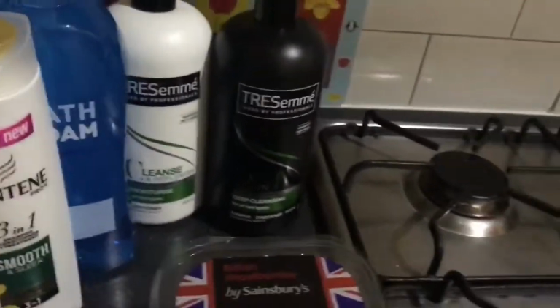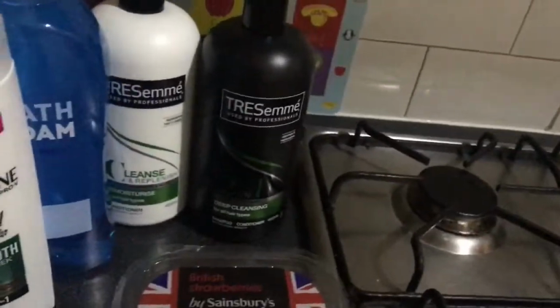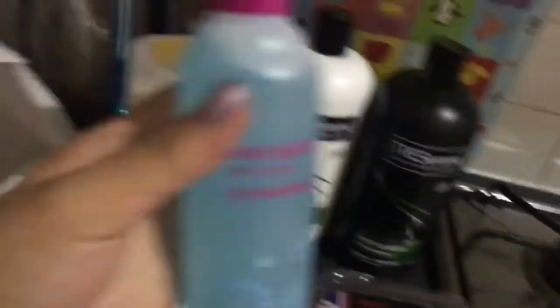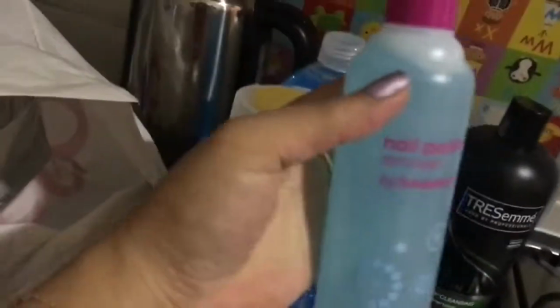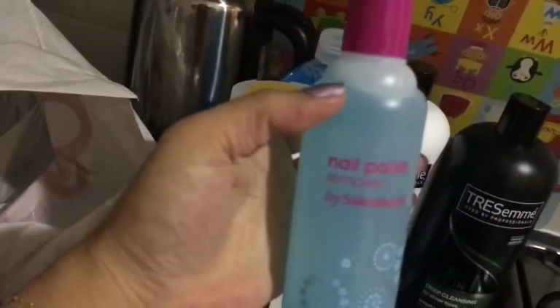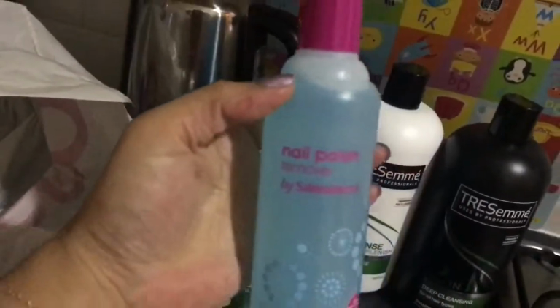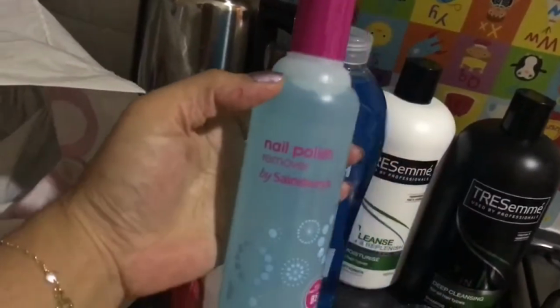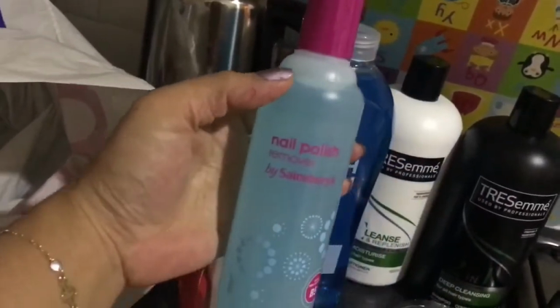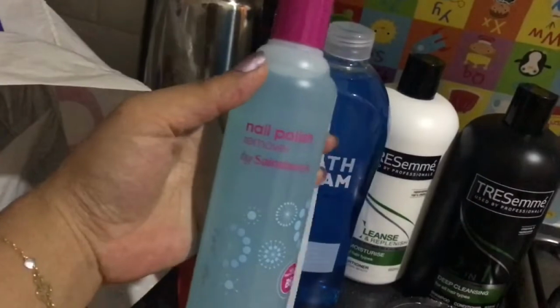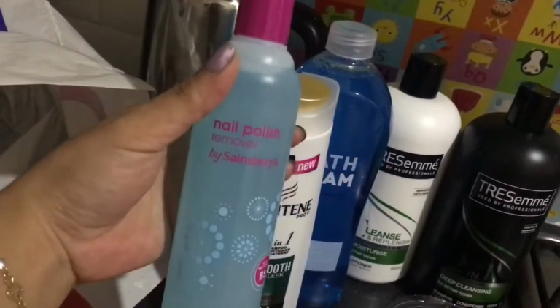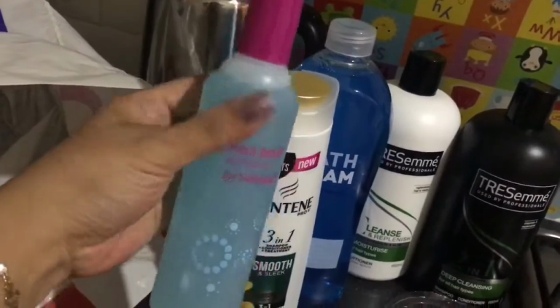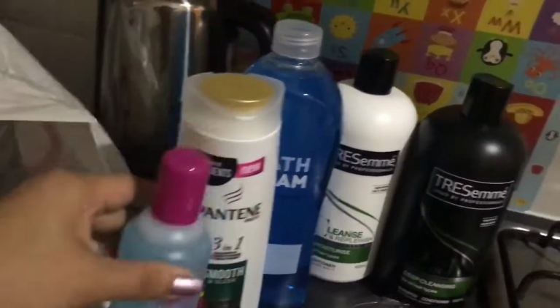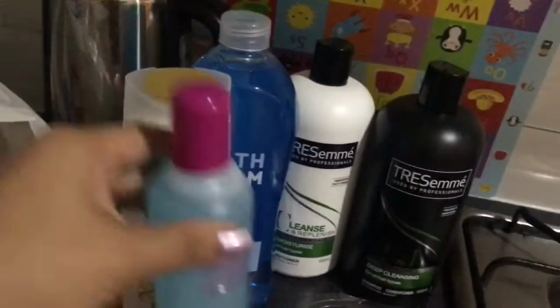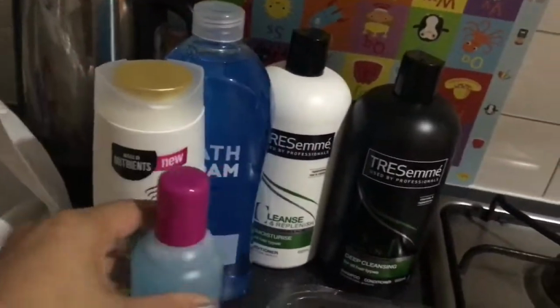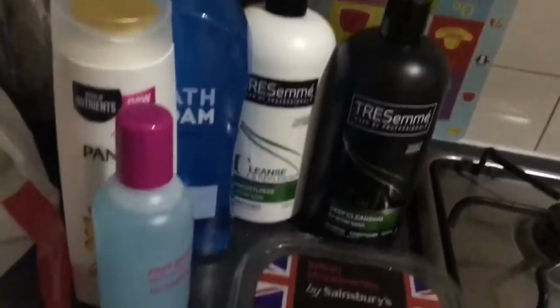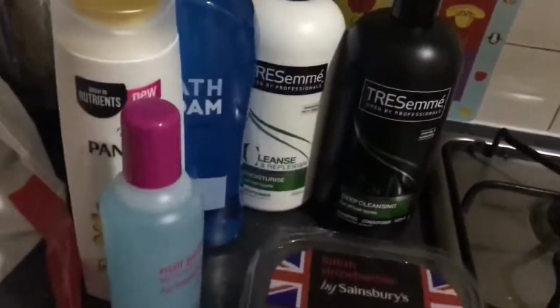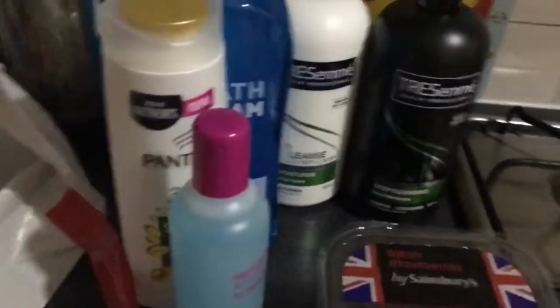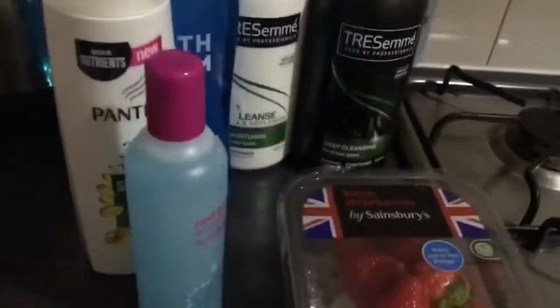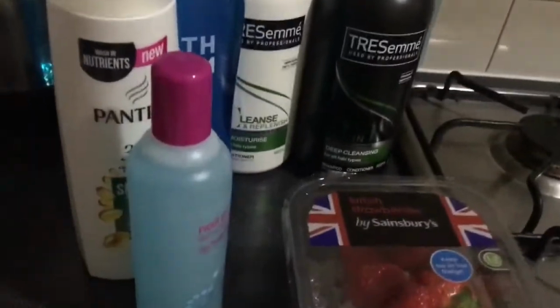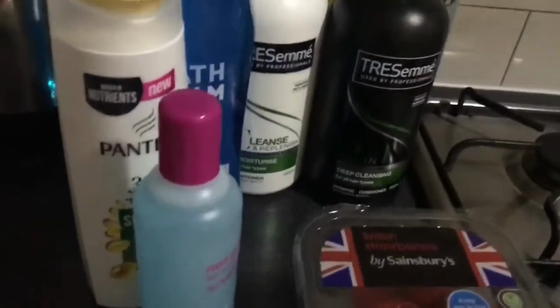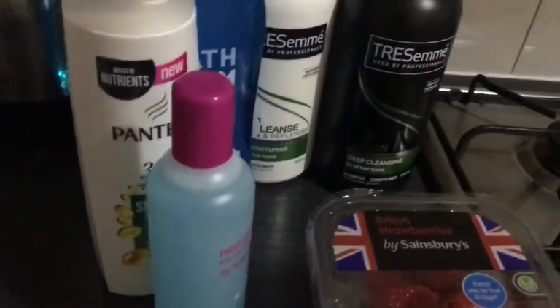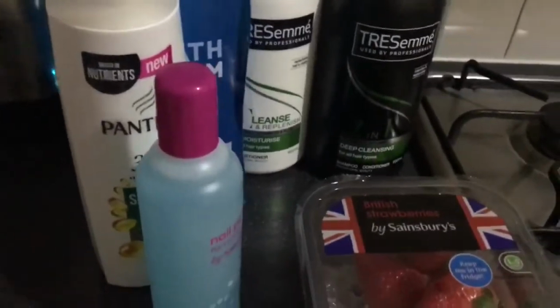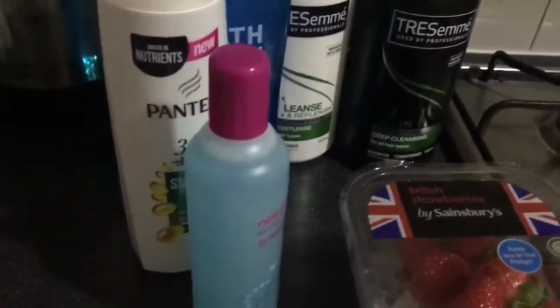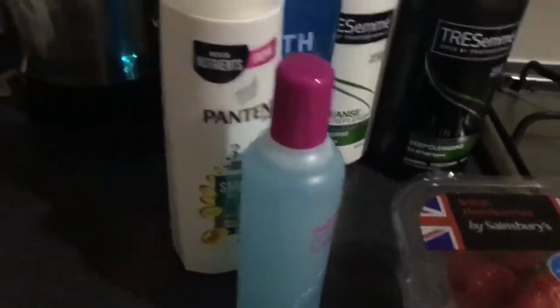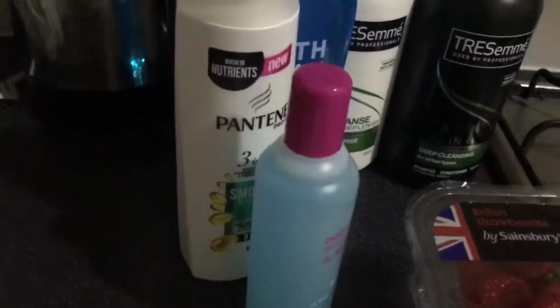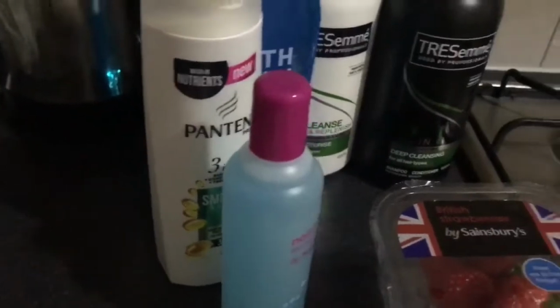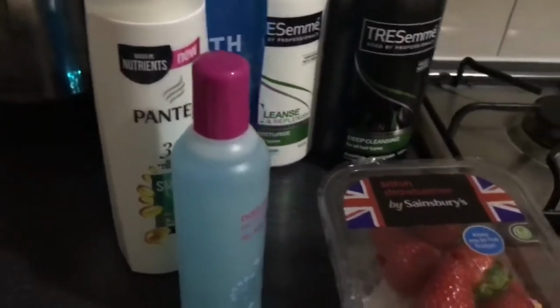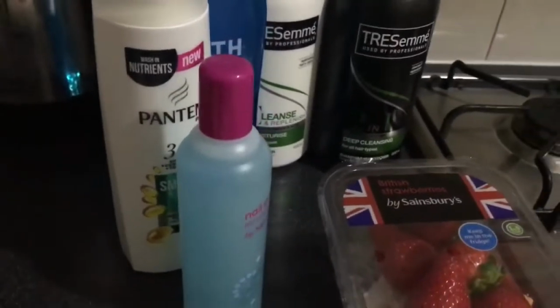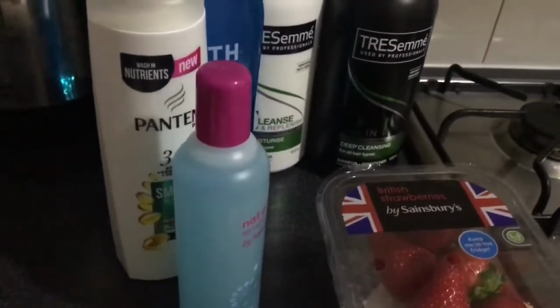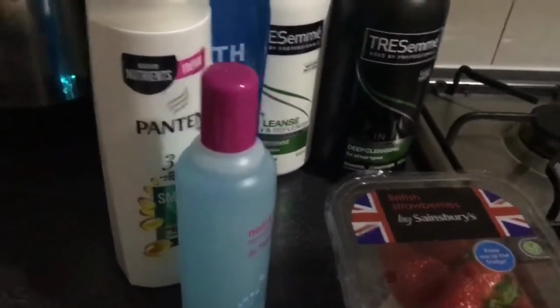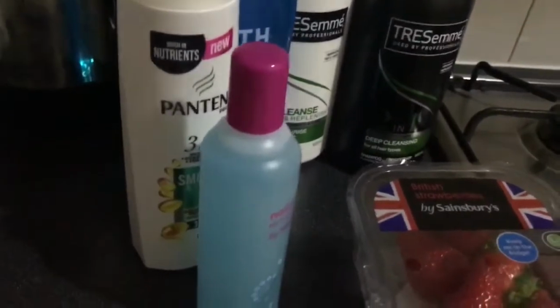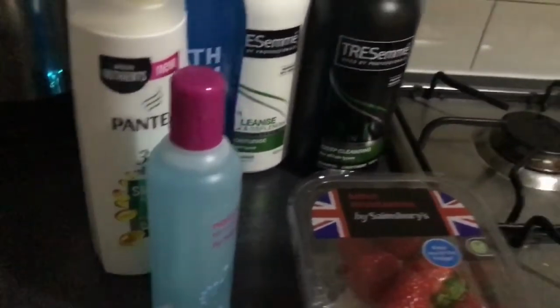I also bought this nail polish remover because I forgot my other one at my sister's house, and I wanted to do my nails tonight.